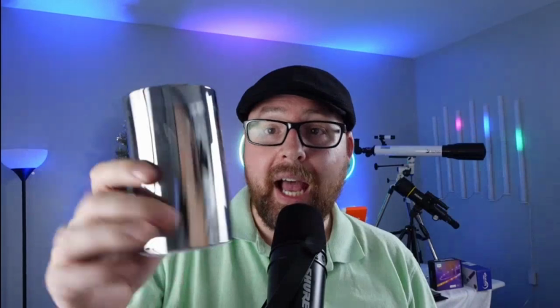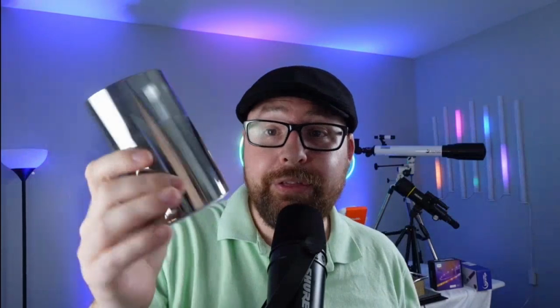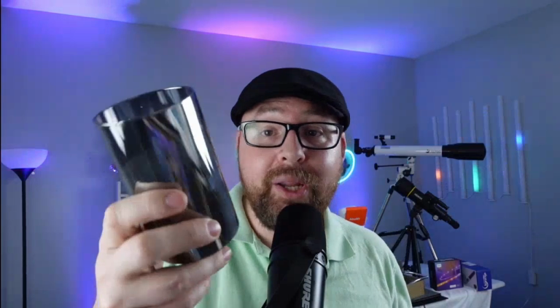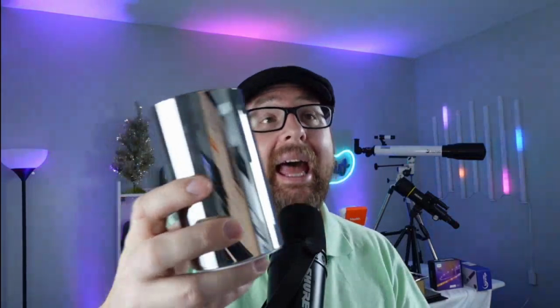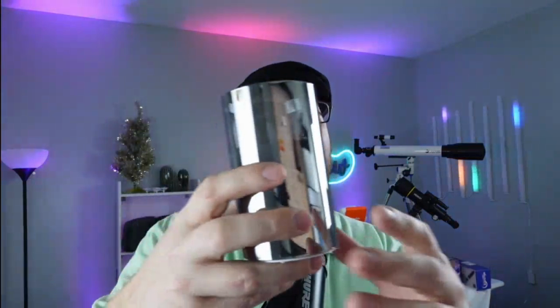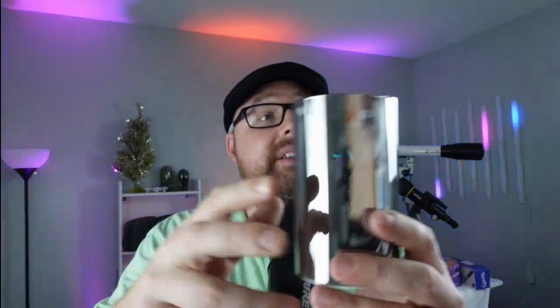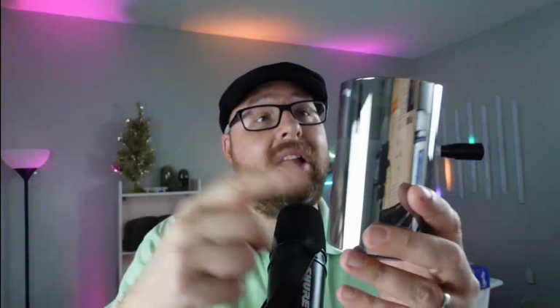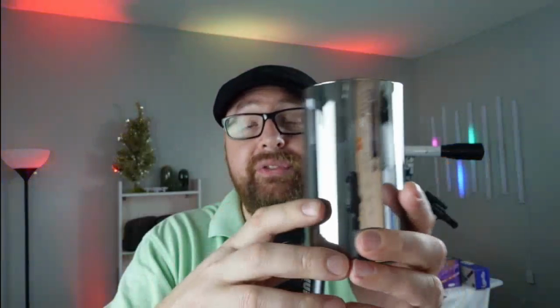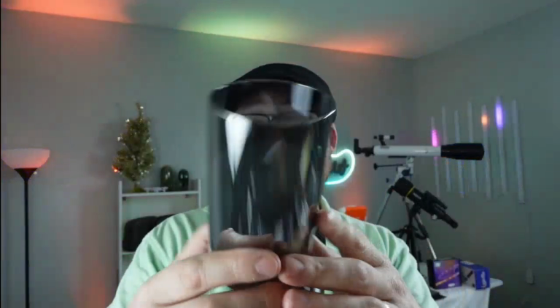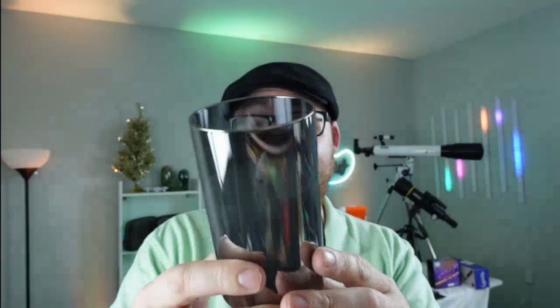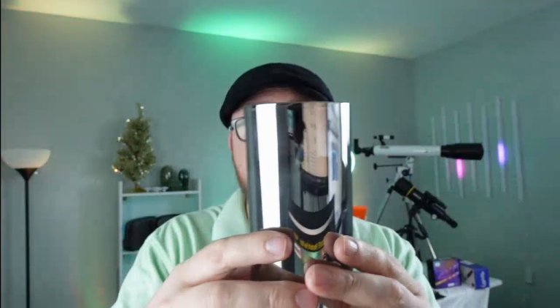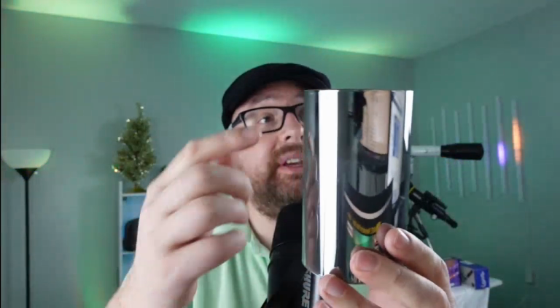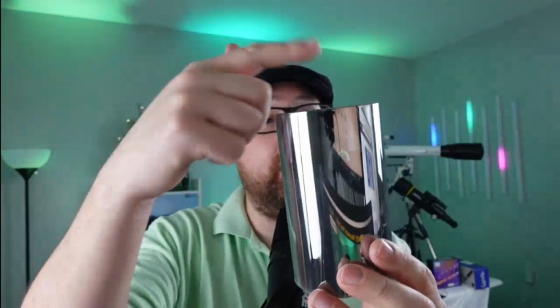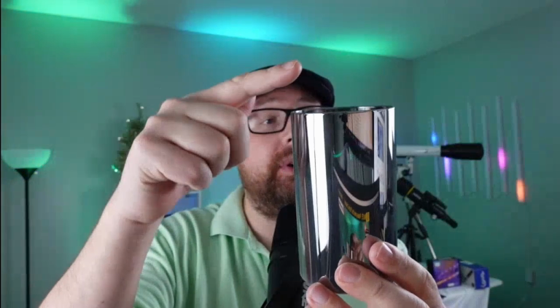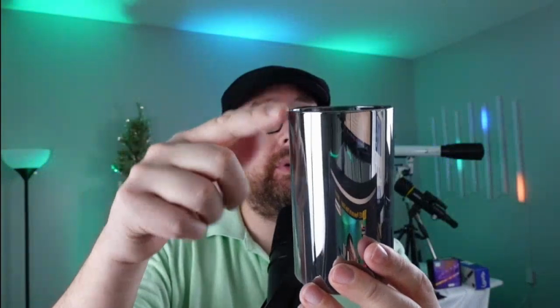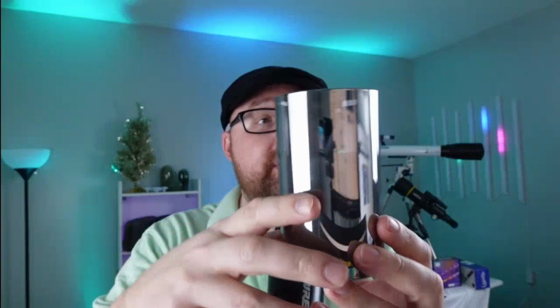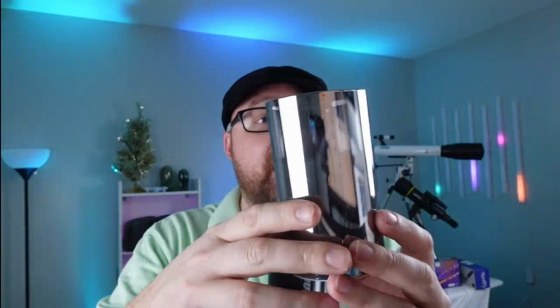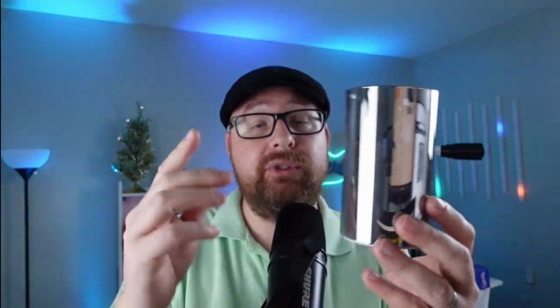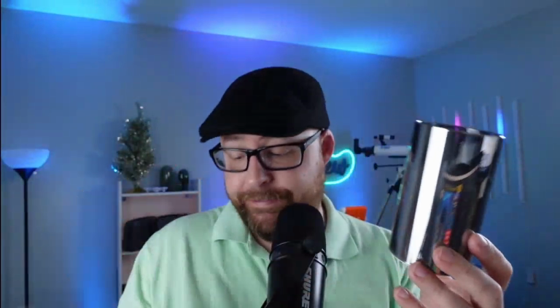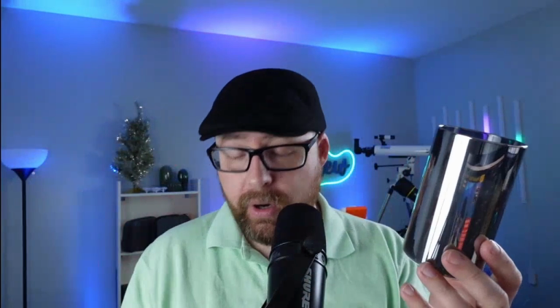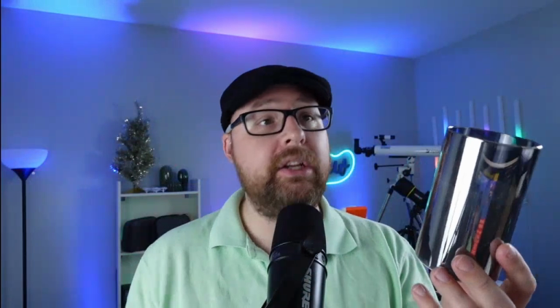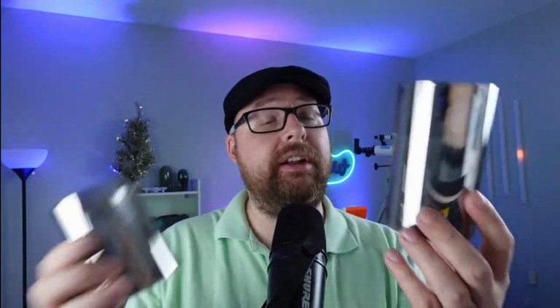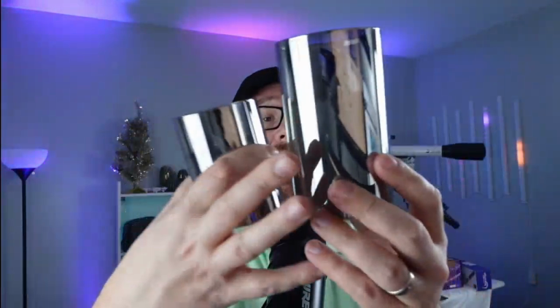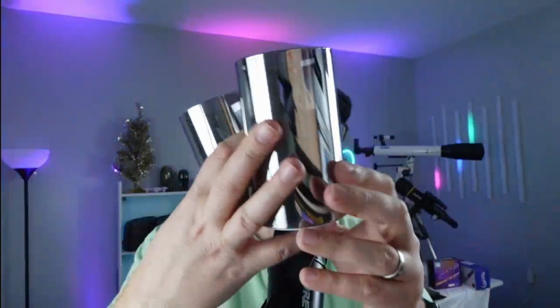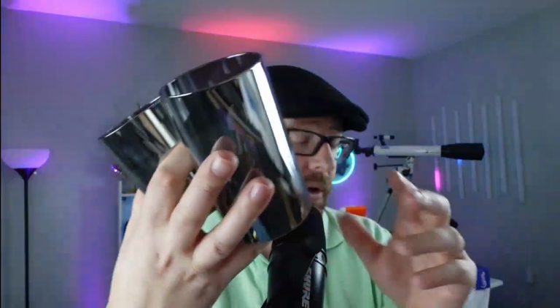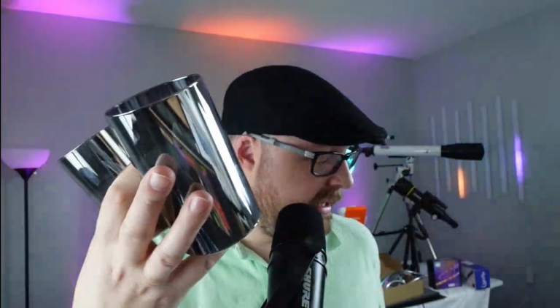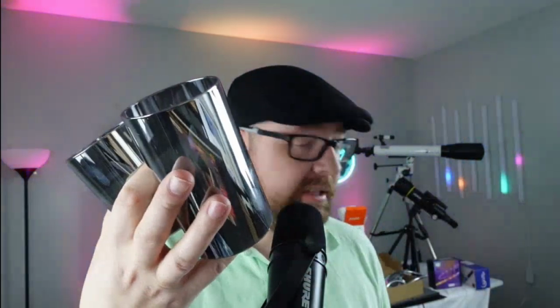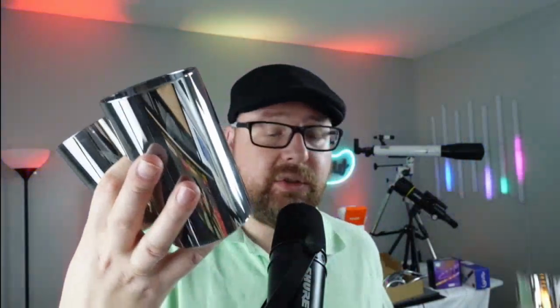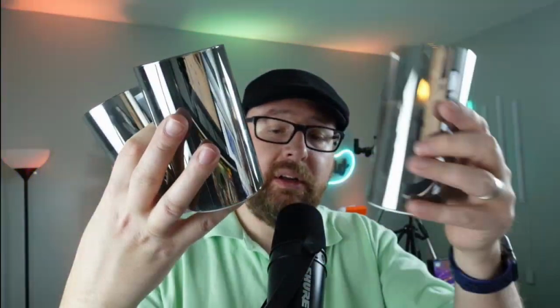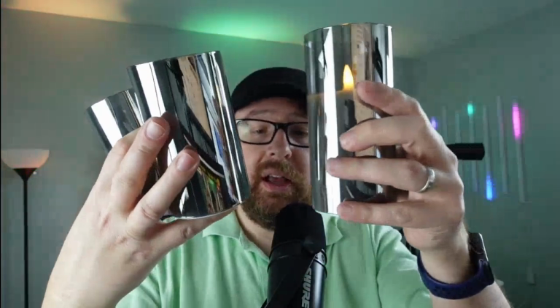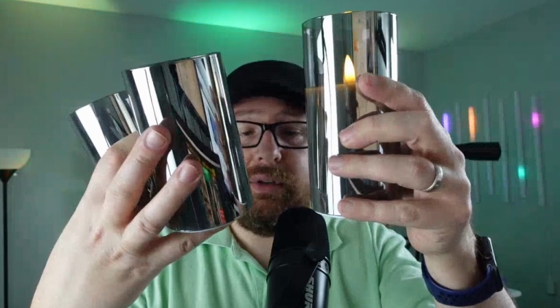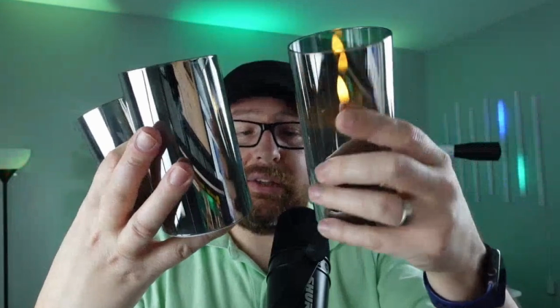I have a three-pack of these glass flameless candles here. This is the gray one right here. You get a four-inch, a five-inch, and also a six-inch one as well.